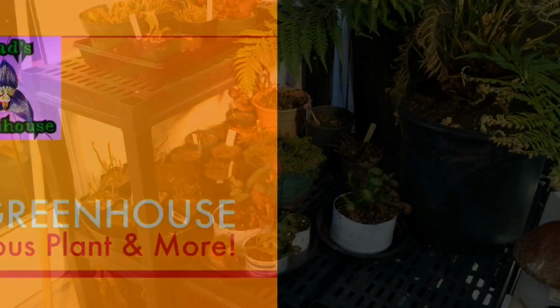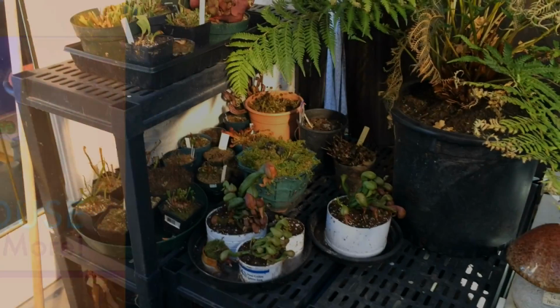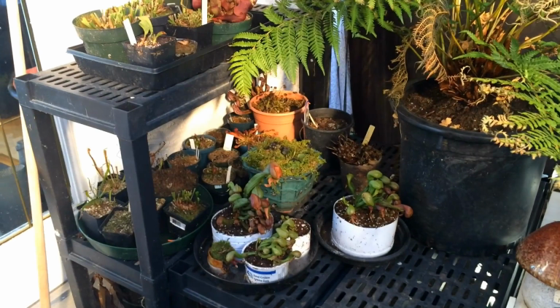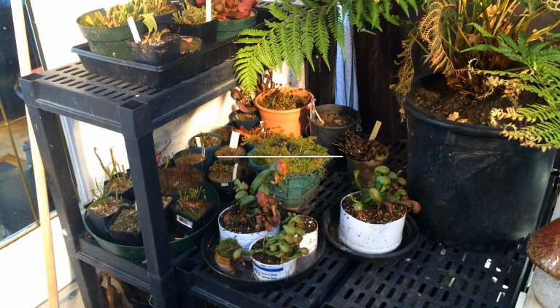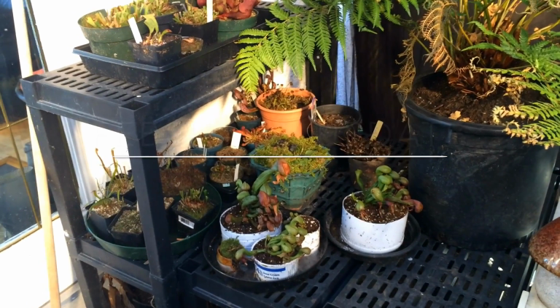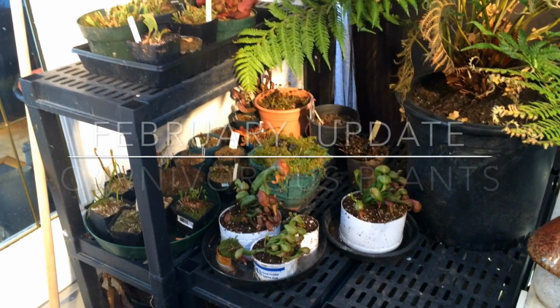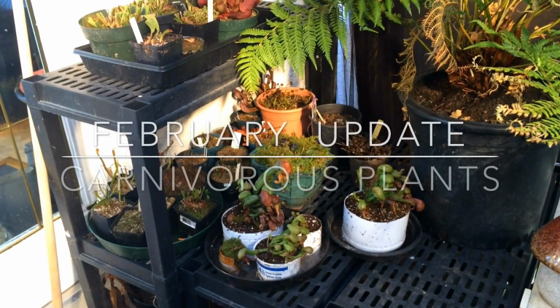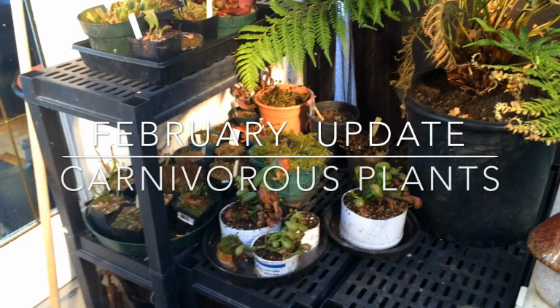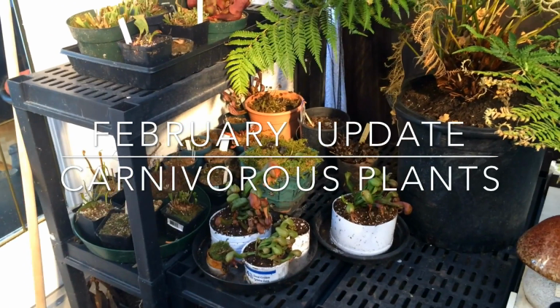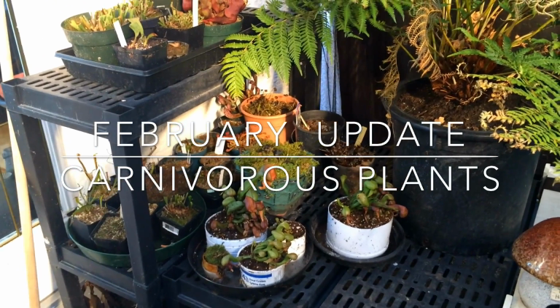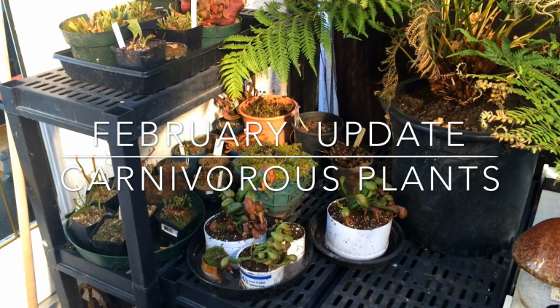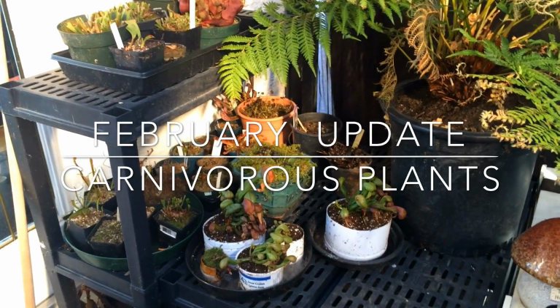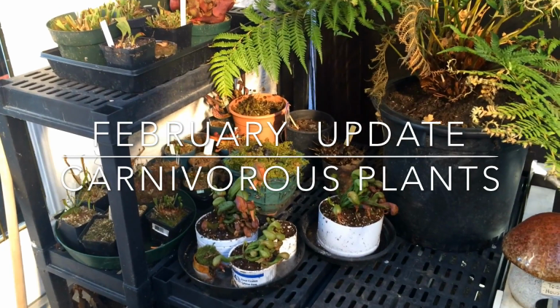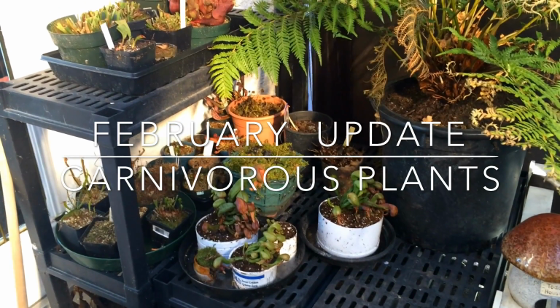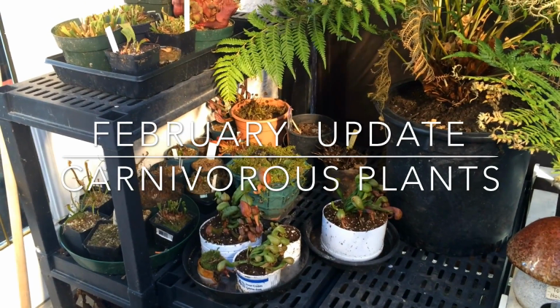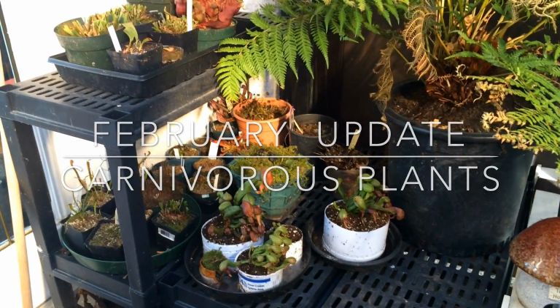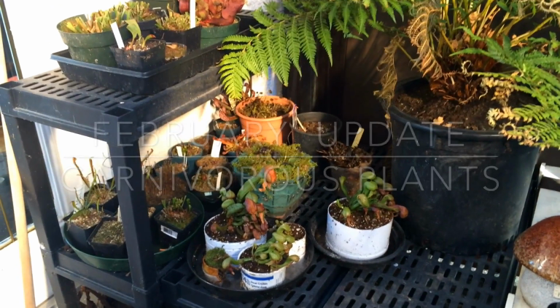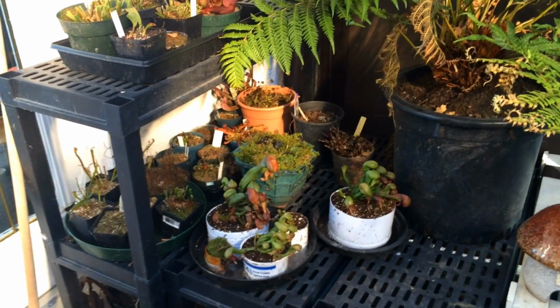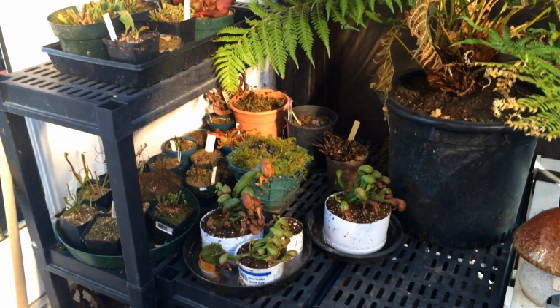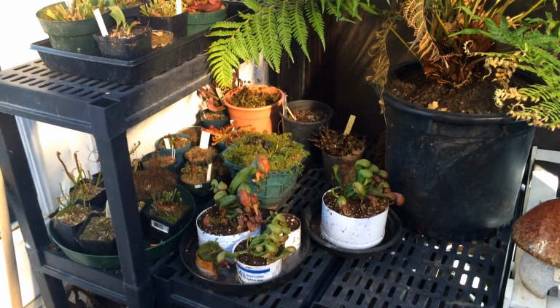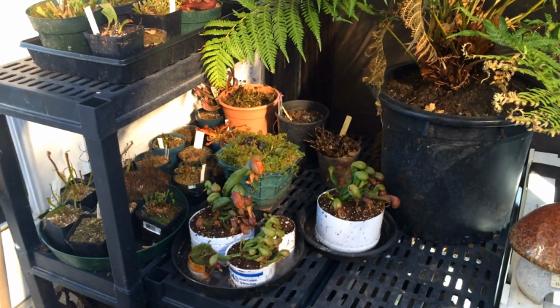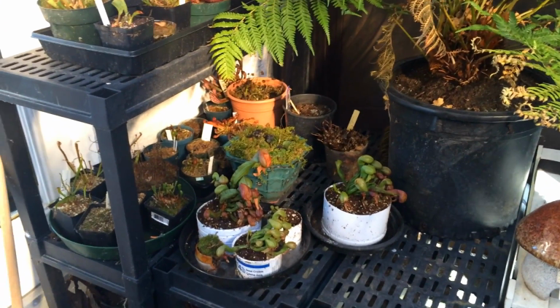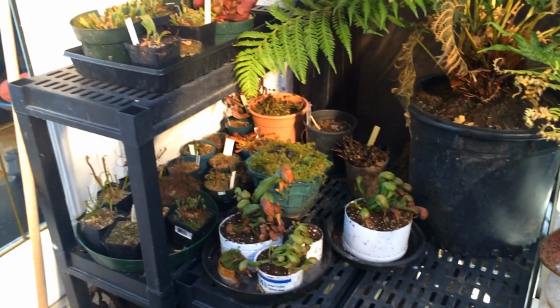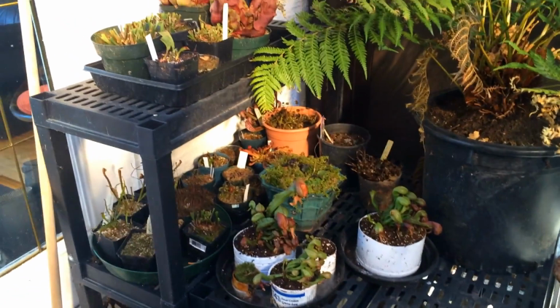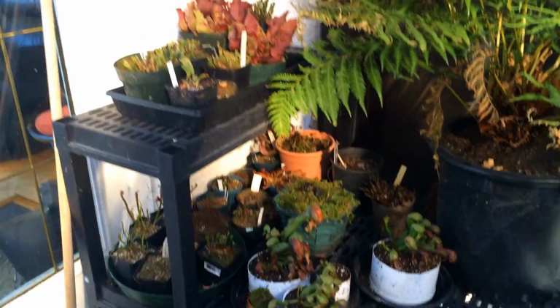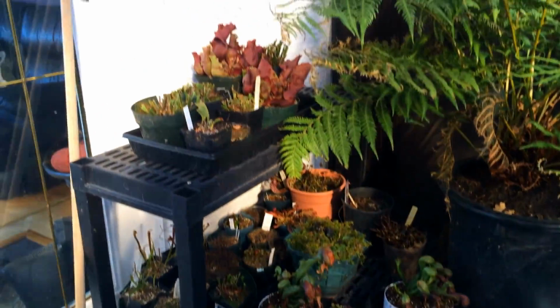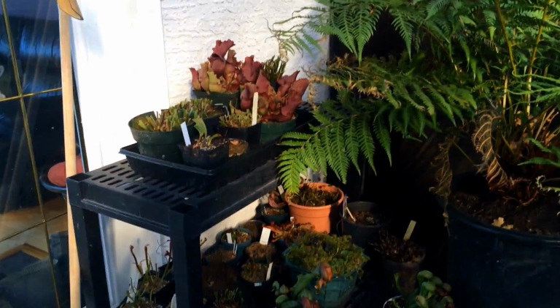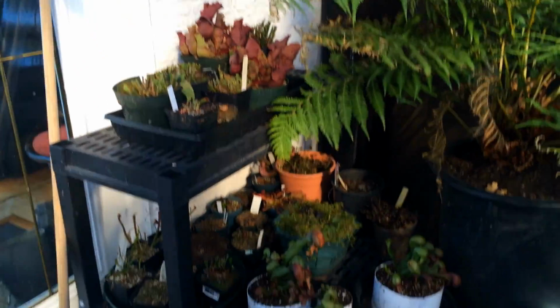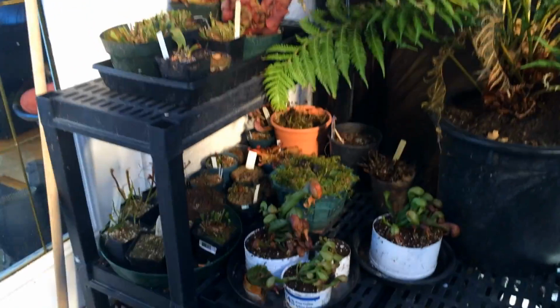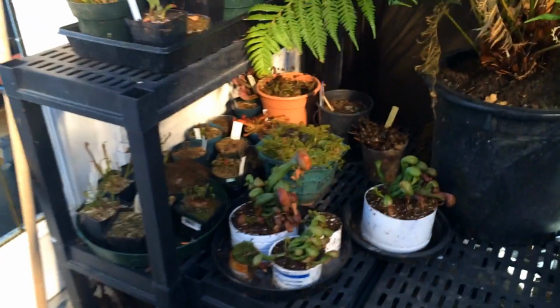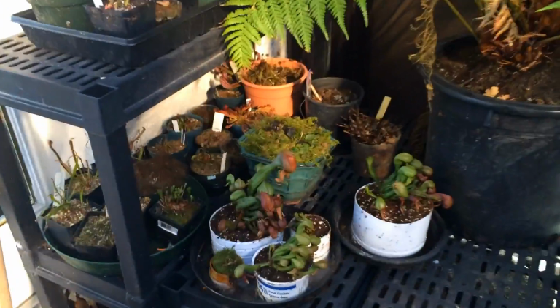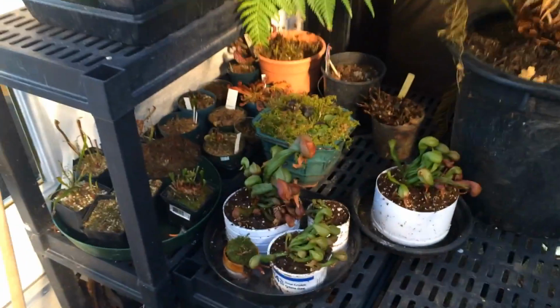Hey guys, welcome back to my channel. In today's video we are going to do our carnivorous plant update for February. In front of you are my temperate carnivorous plants and they are very dormant this time of year.